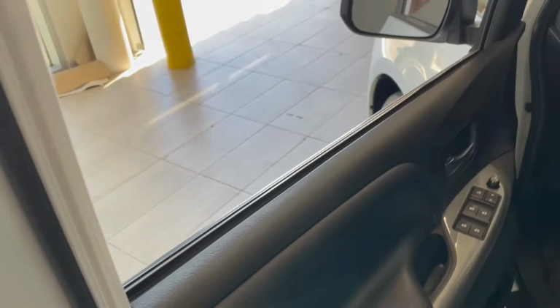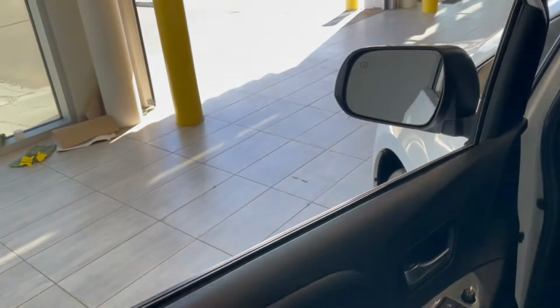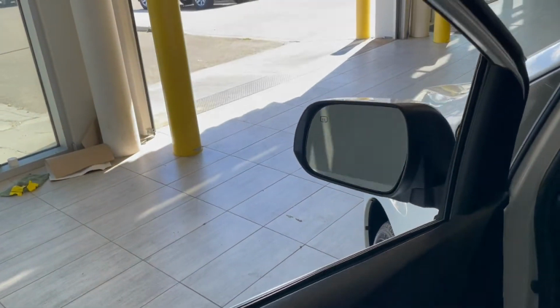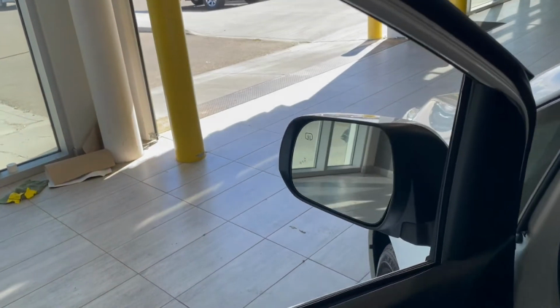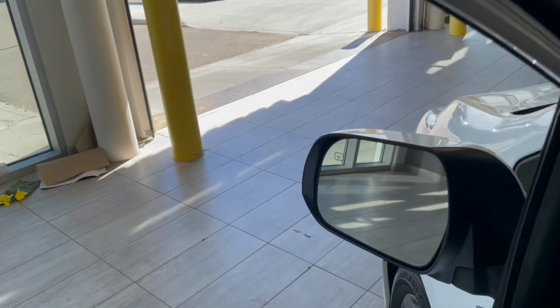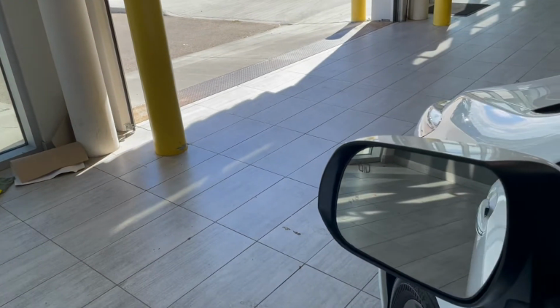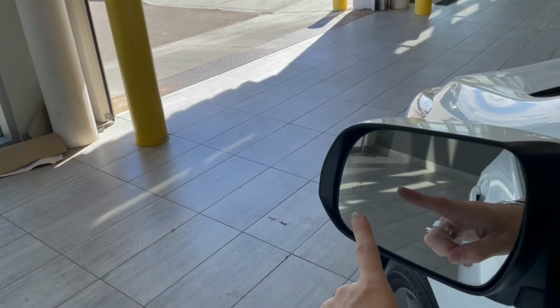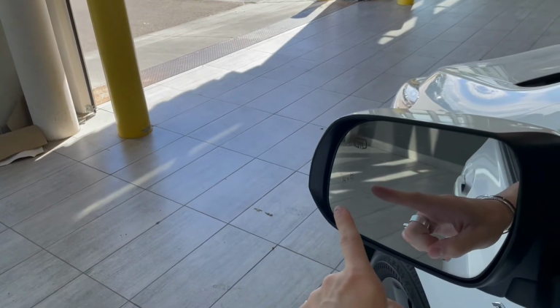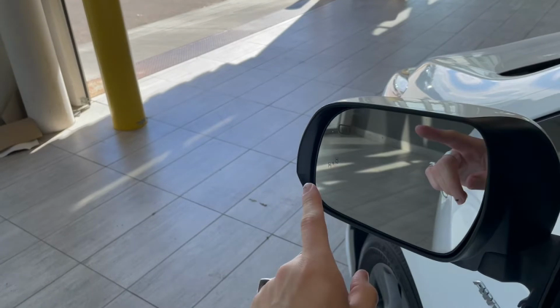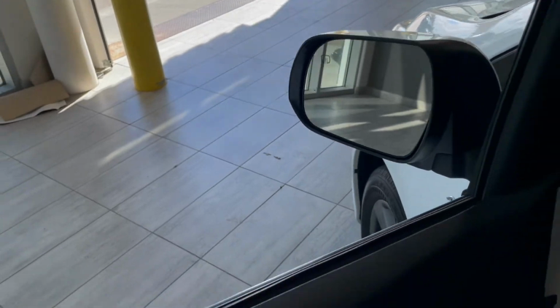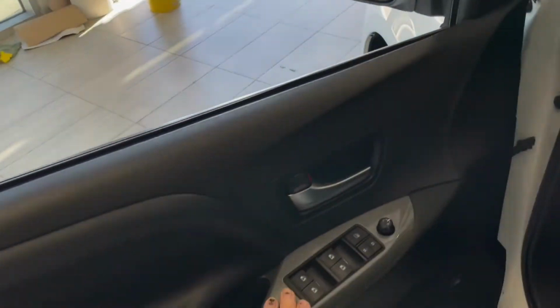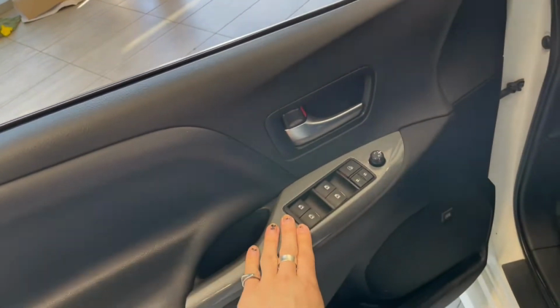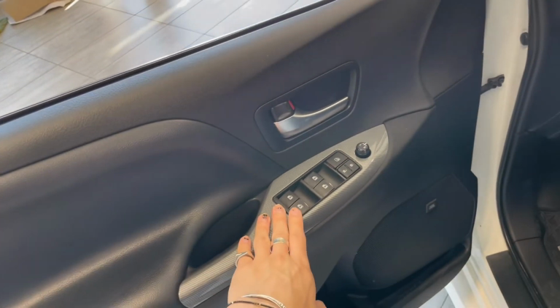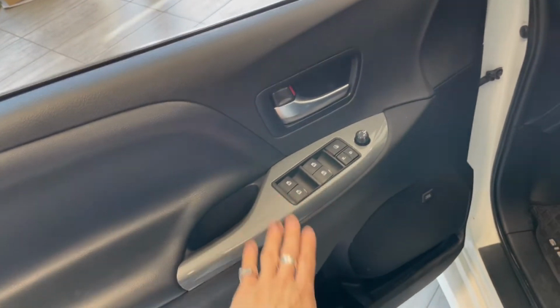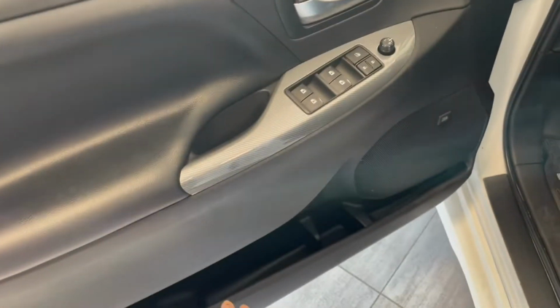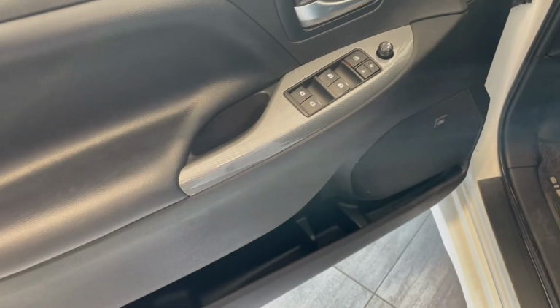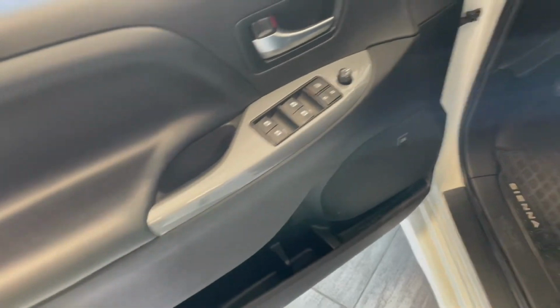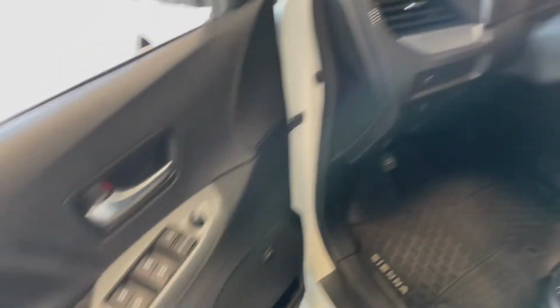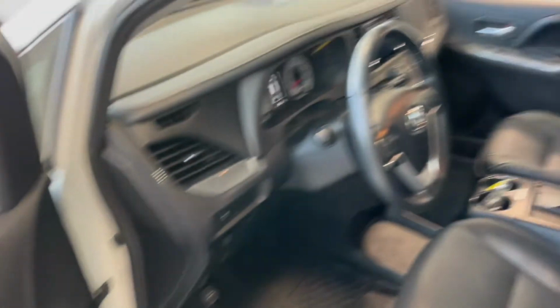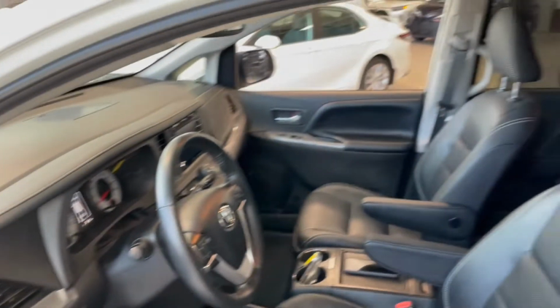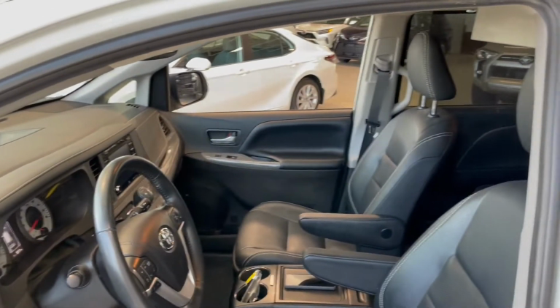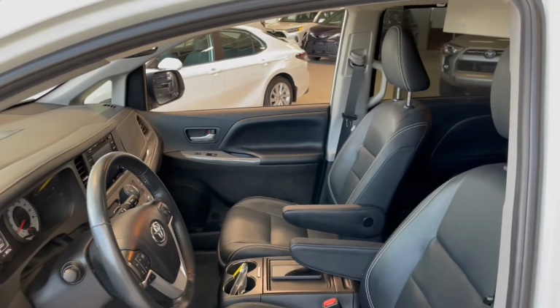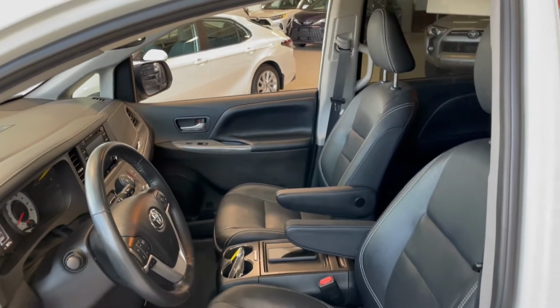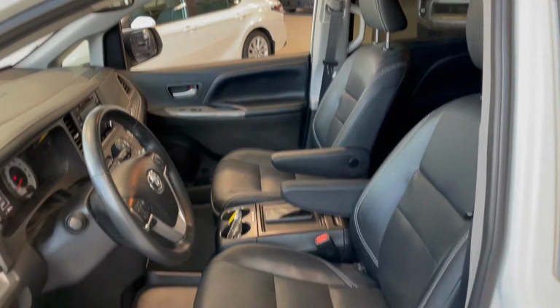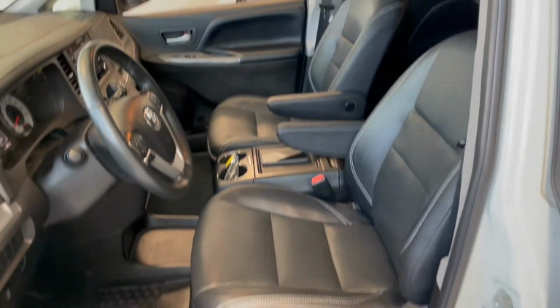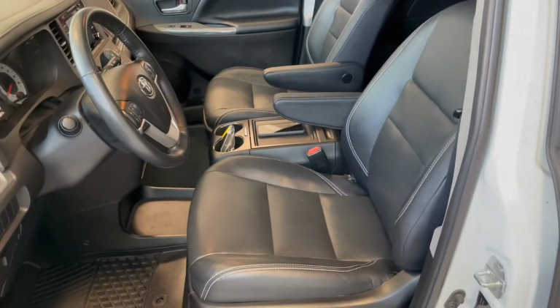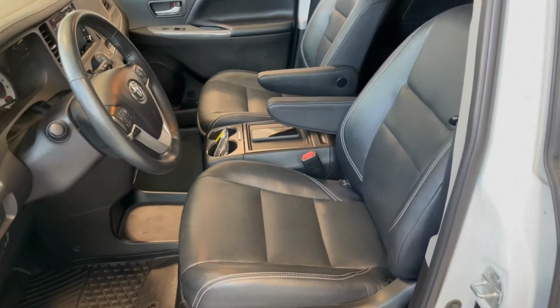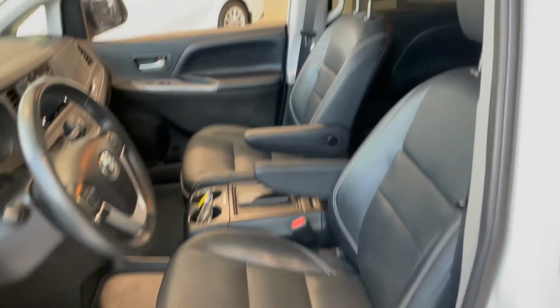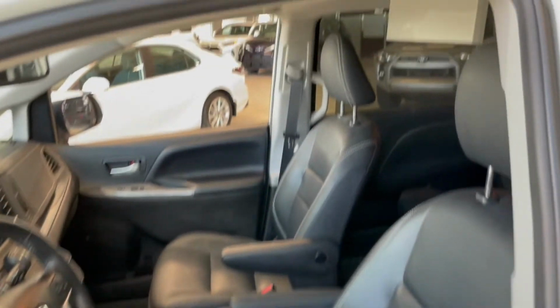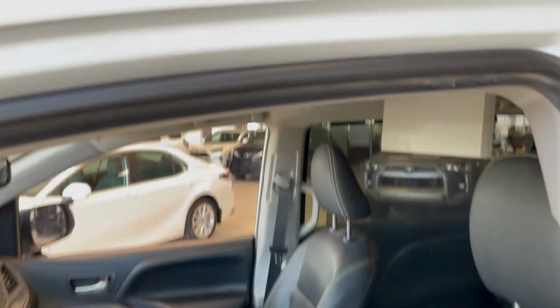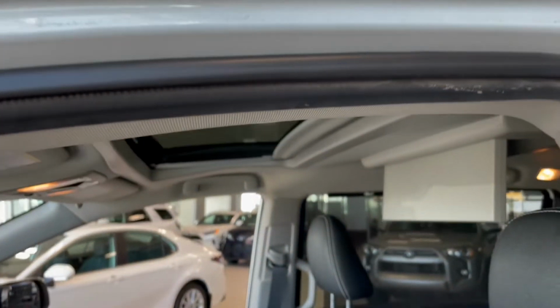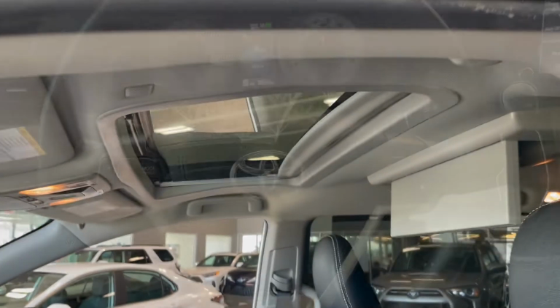Inside the side mirror you do have a blind spot monitoring system. In the door you have your power windows, locks, and mirrors with some storage on the bottom. Inside, the Sienna comes equipped with black leather seating and on top you also get a sunroof.